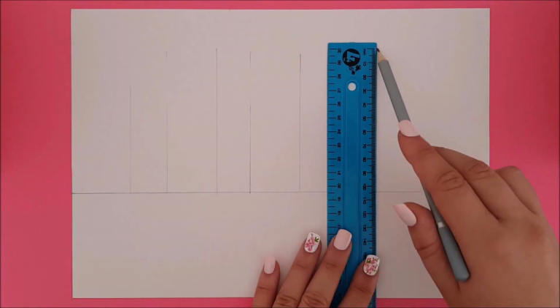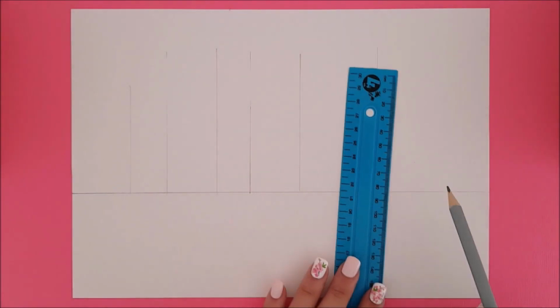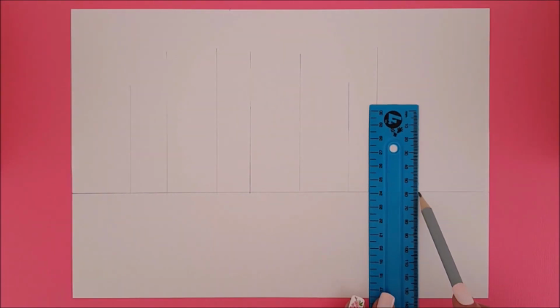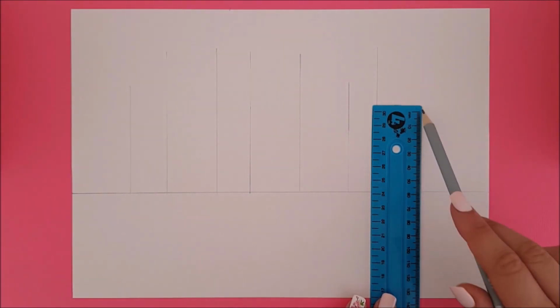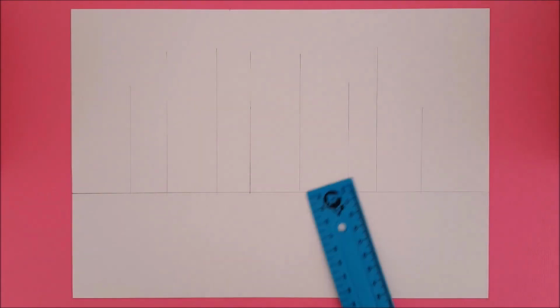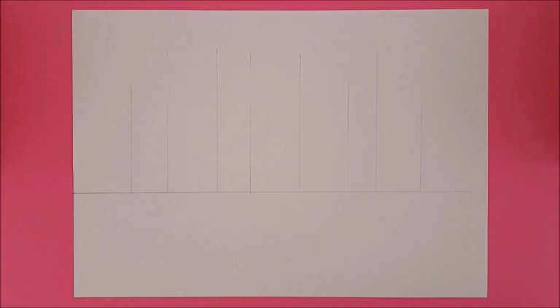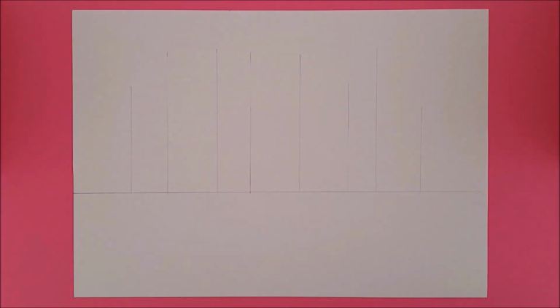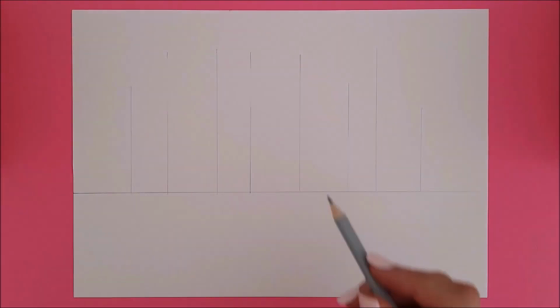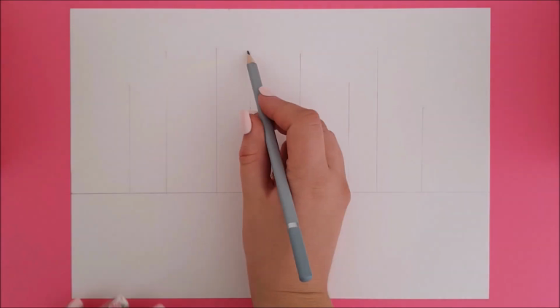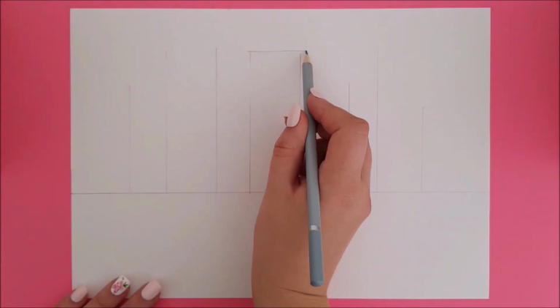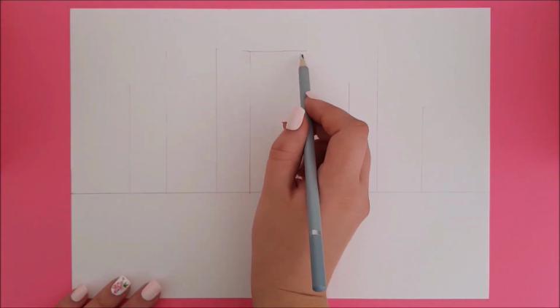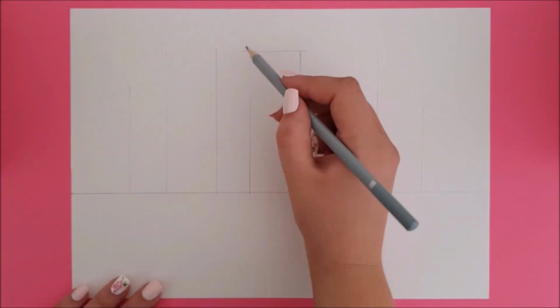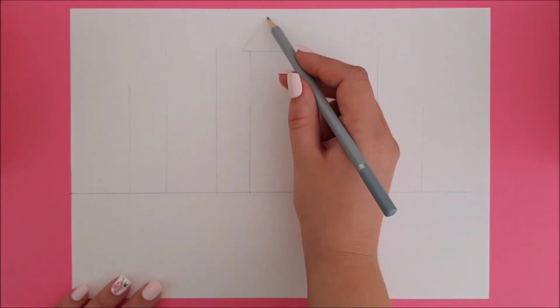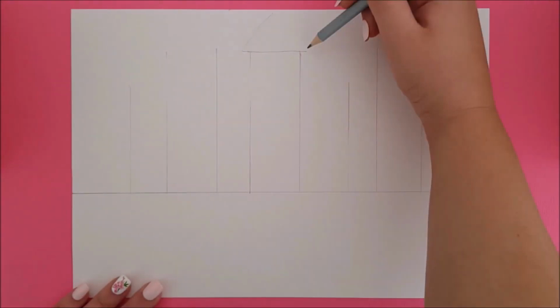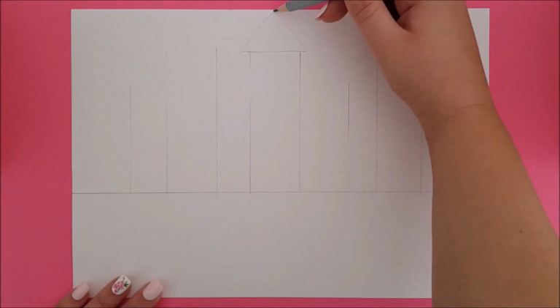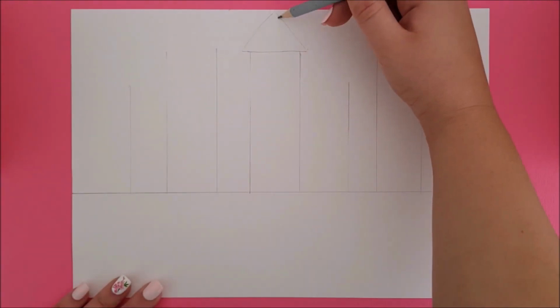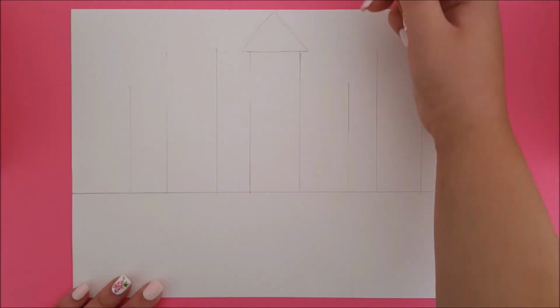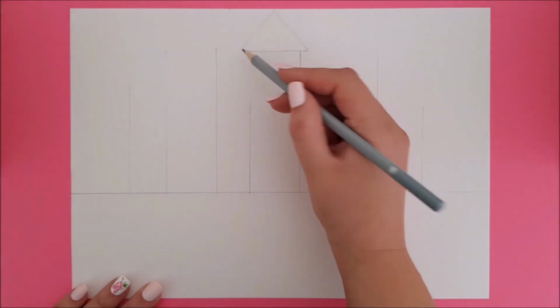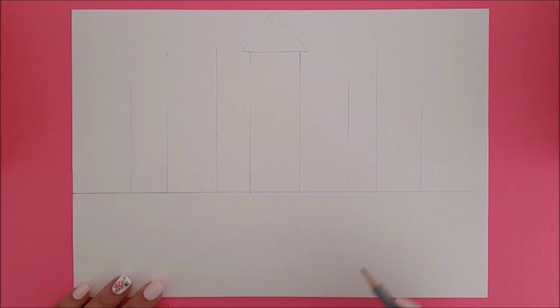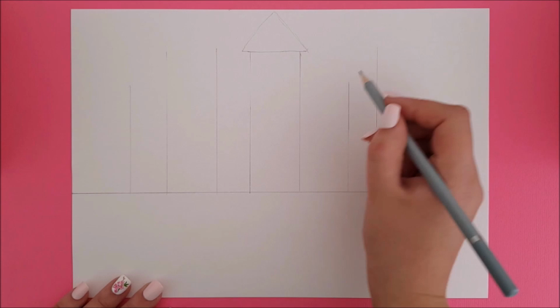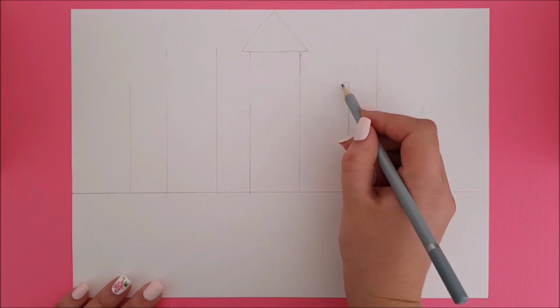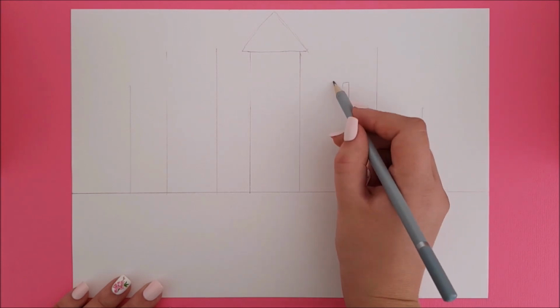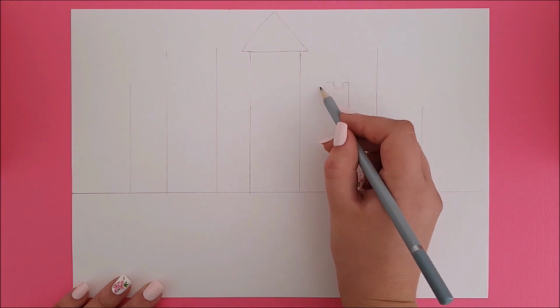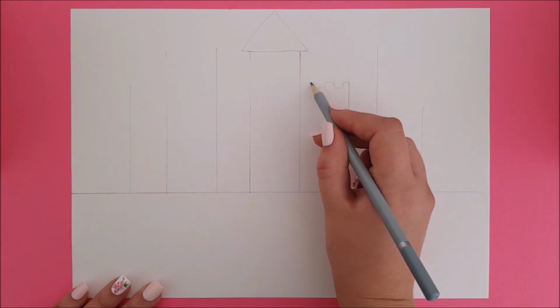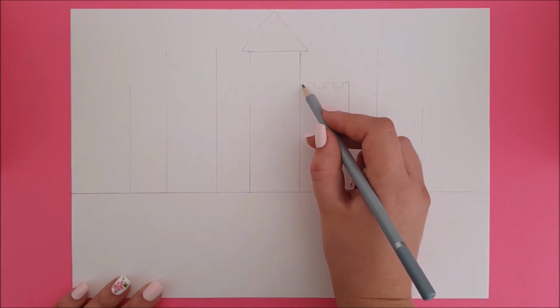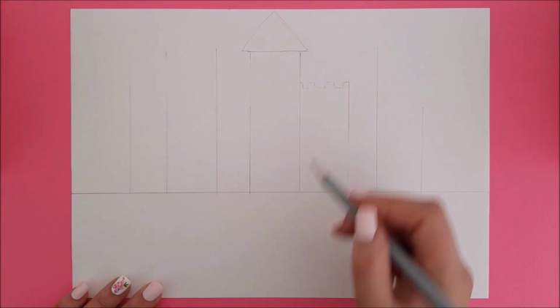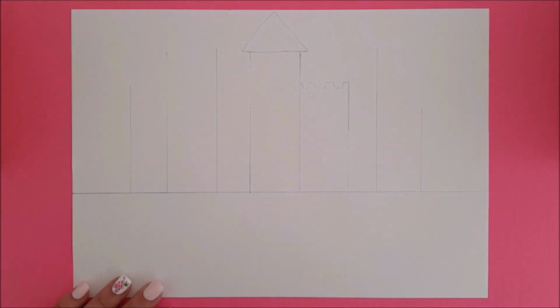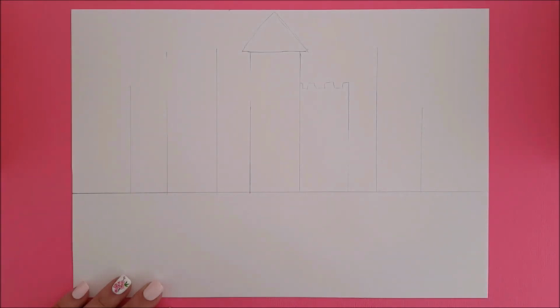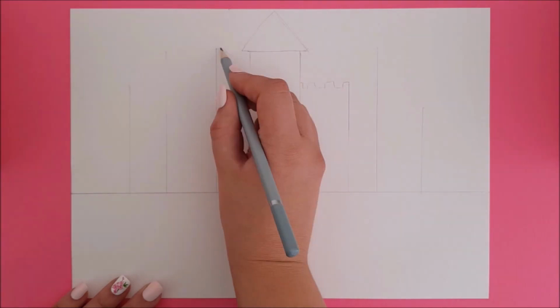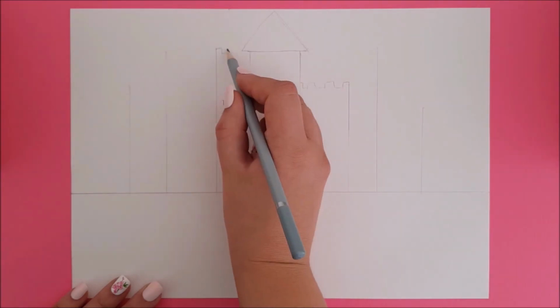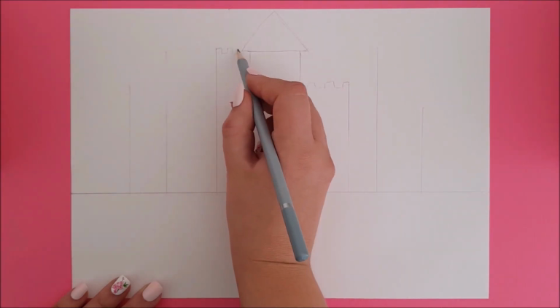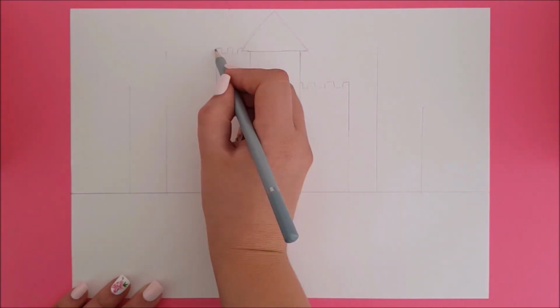When you're happy, let's begin to add rooftops. For a tower roof I'll draw a triangle shape and extend it as an overlap. For a different rooftop, make these square shapes. This gives it a cool walled edge.